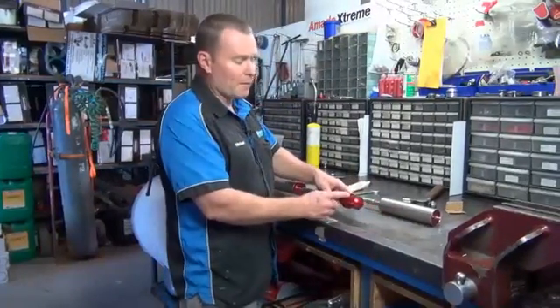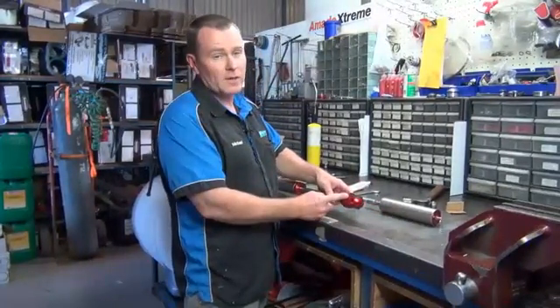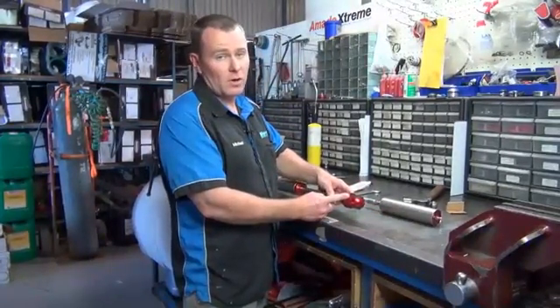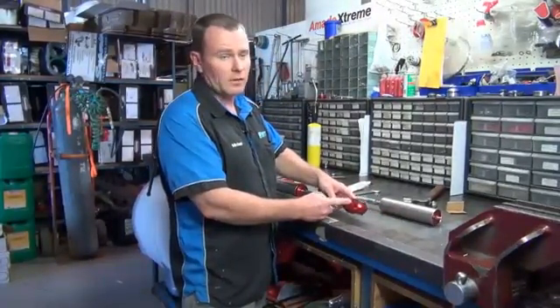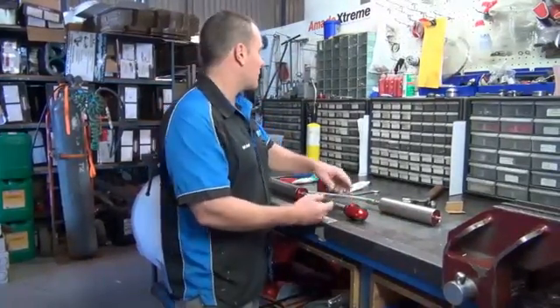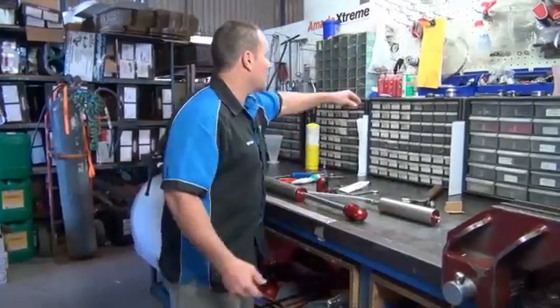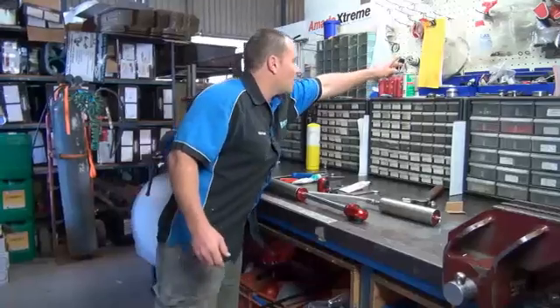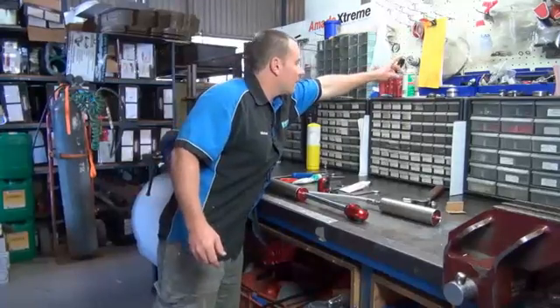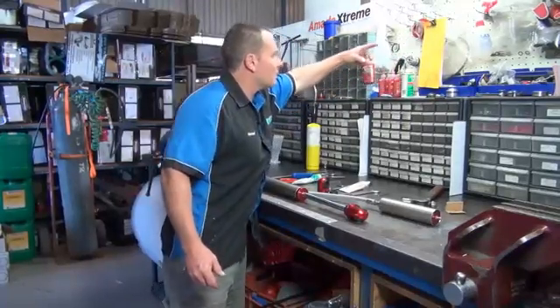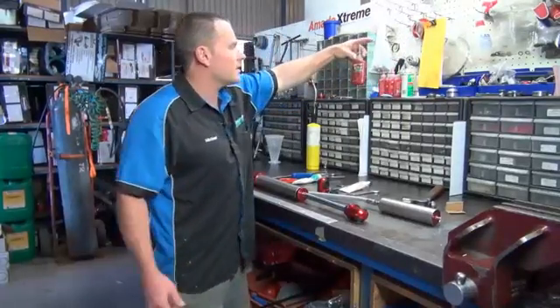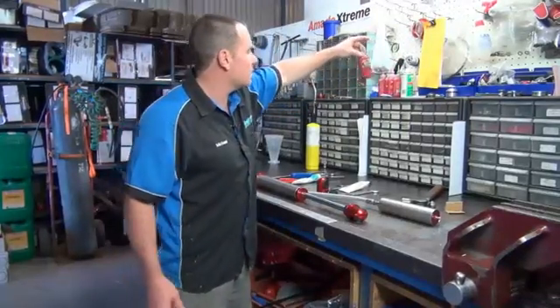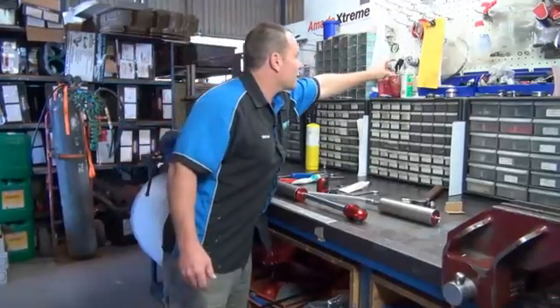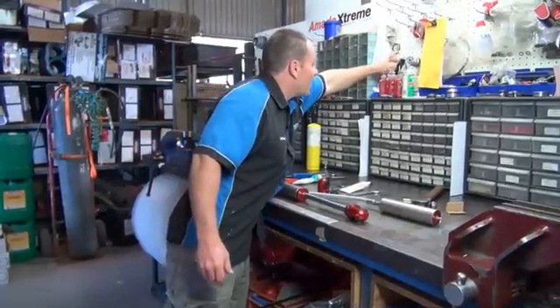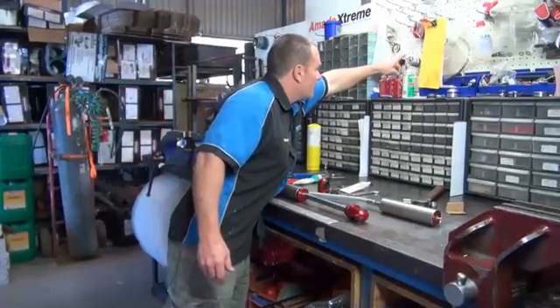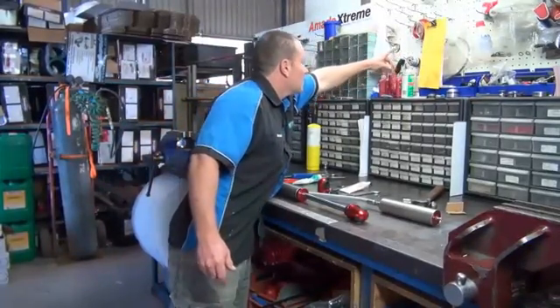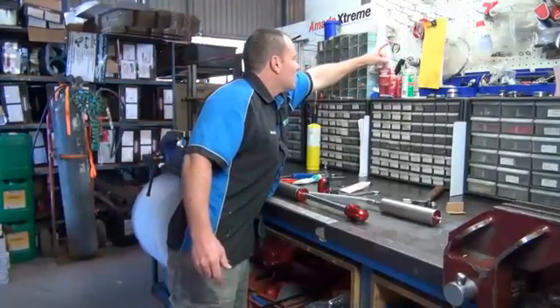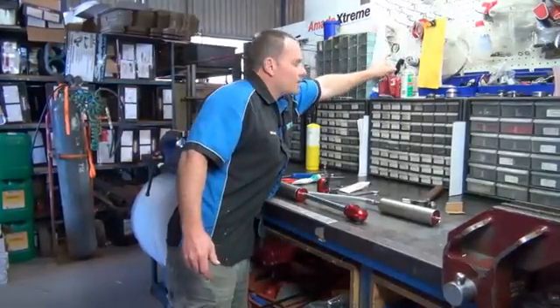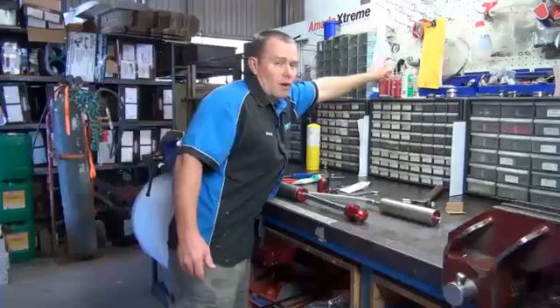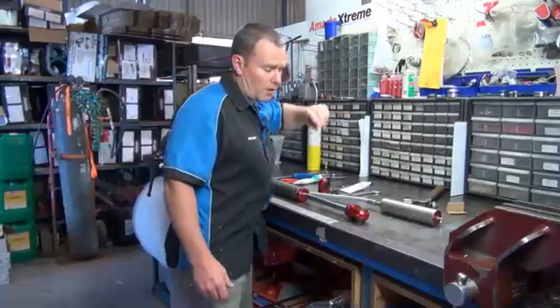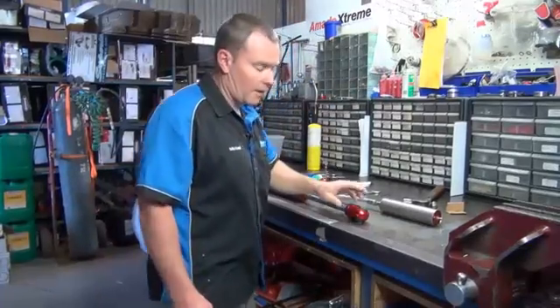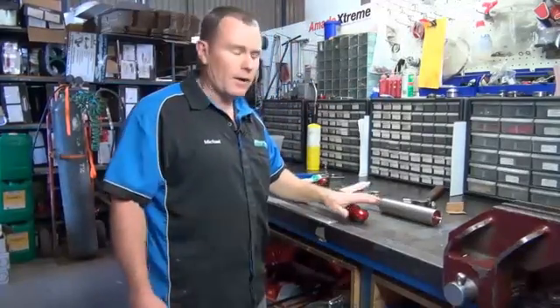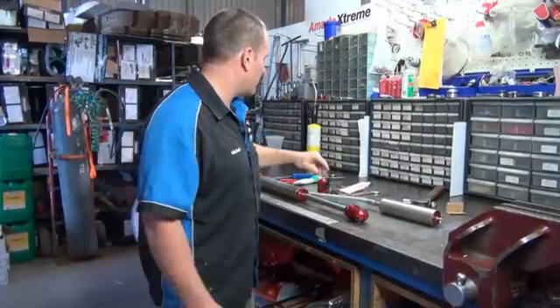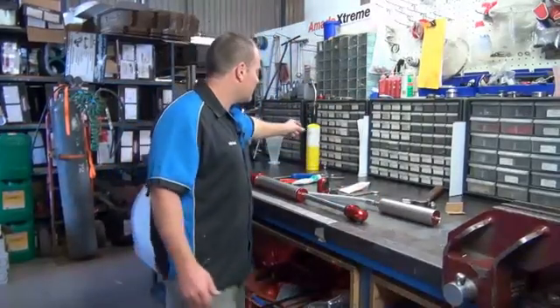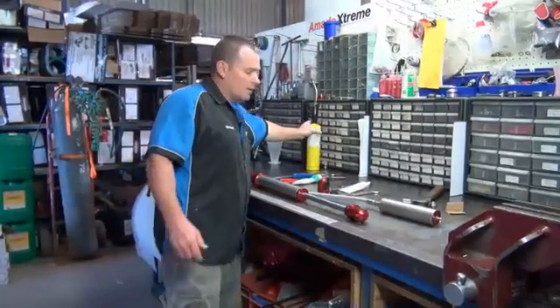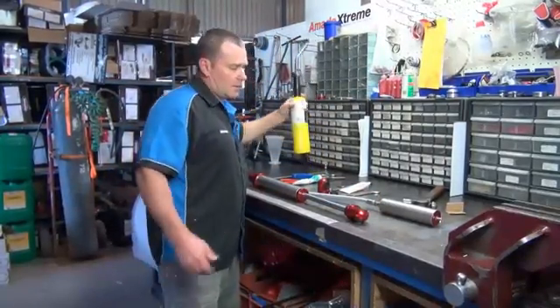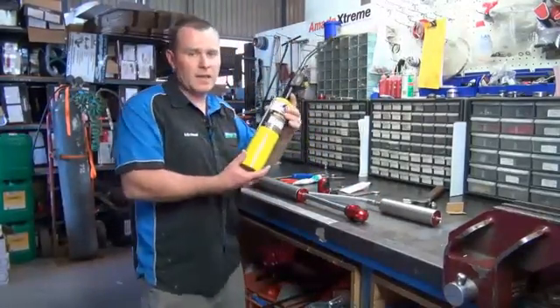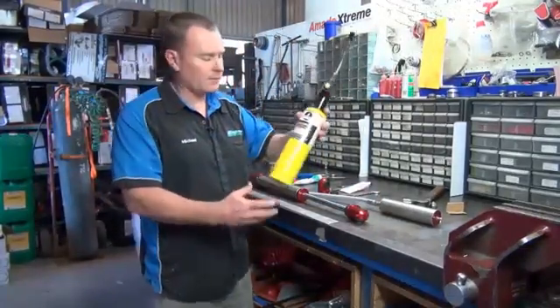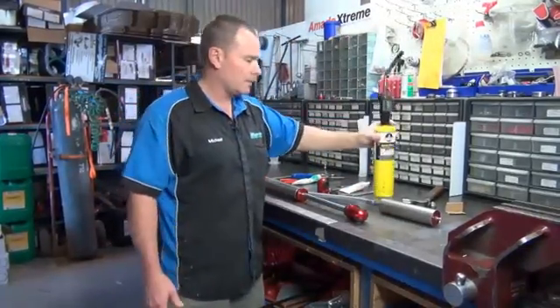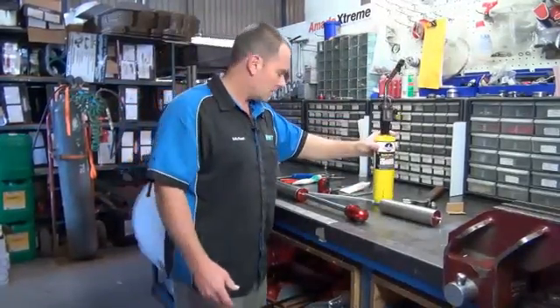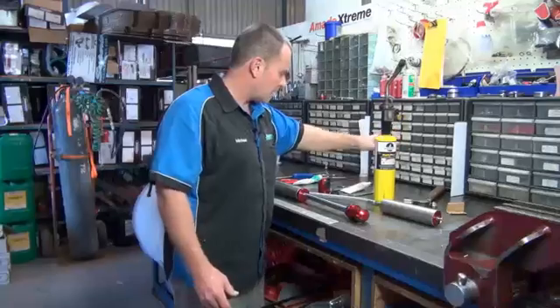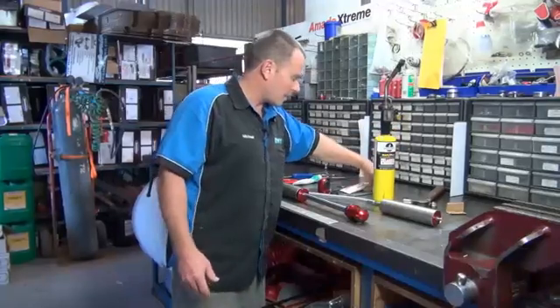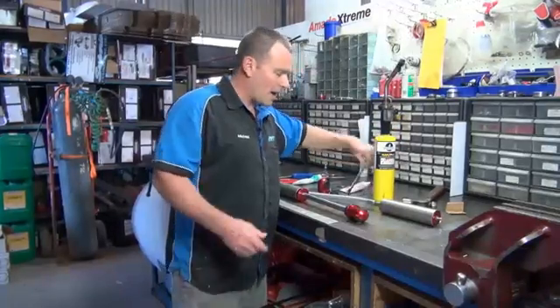From factory these are Loctited on, usually with a green Loctite — usually 680 or 609 Loctite — so they are very hard. What you'll need is a heat gun and you'll need a spanner.